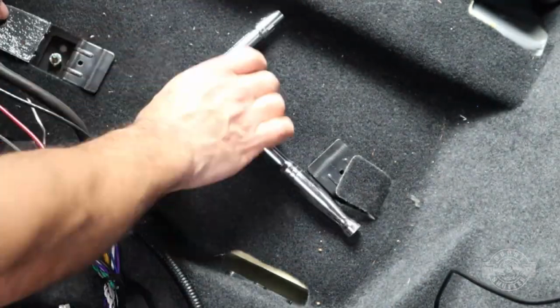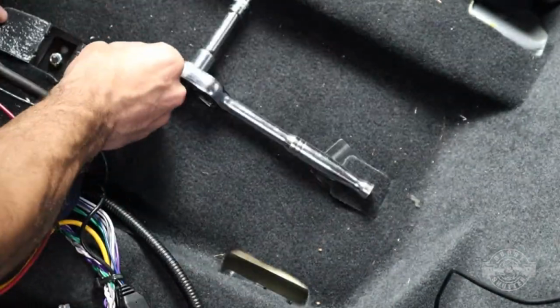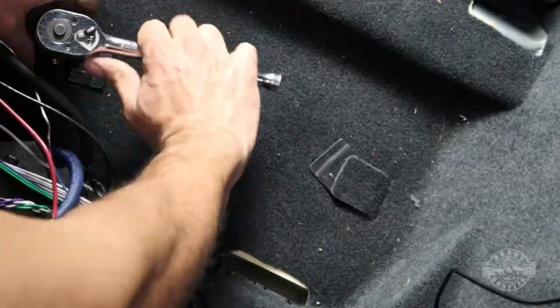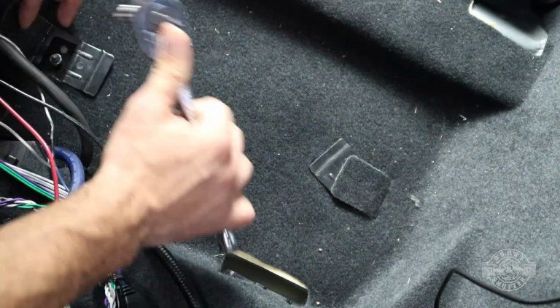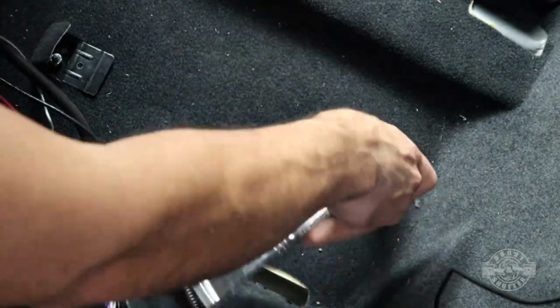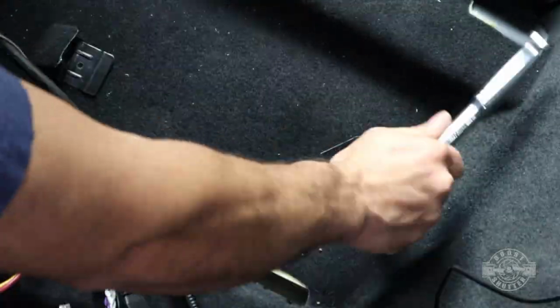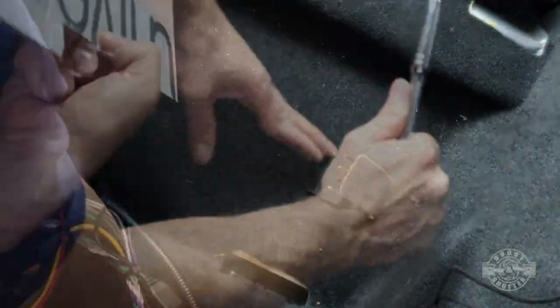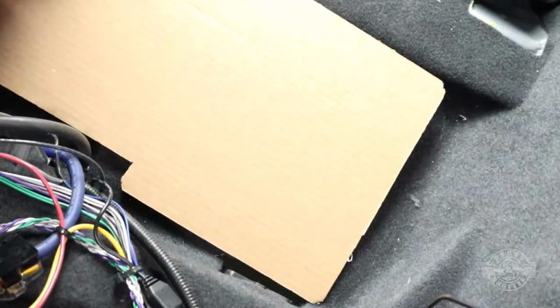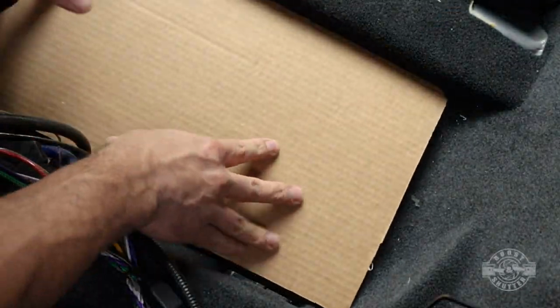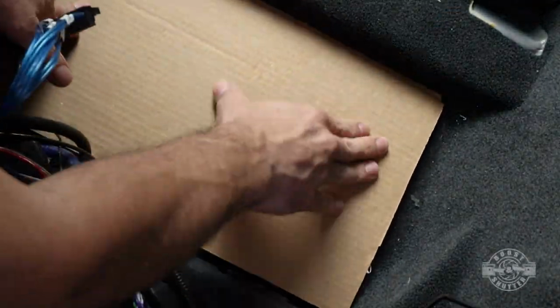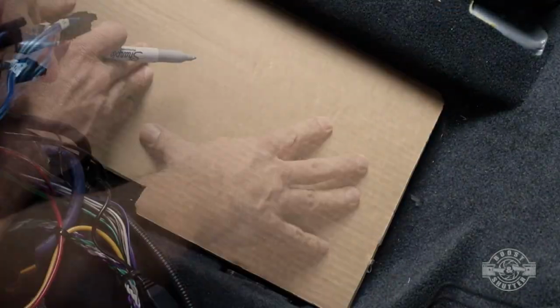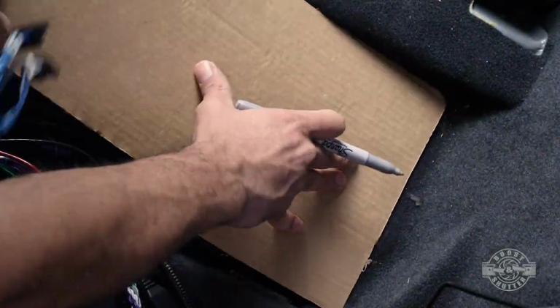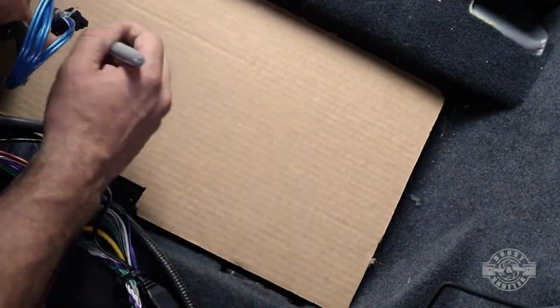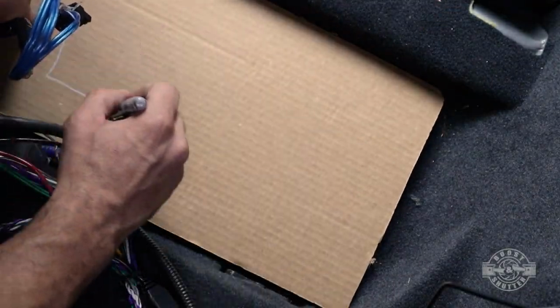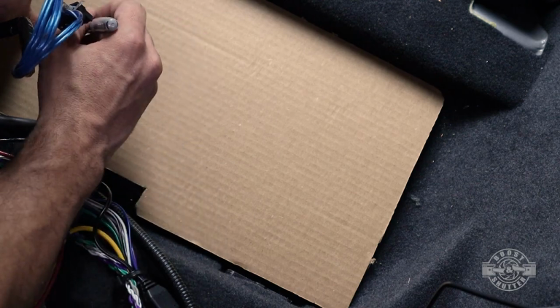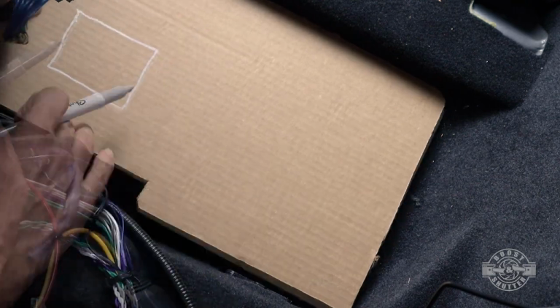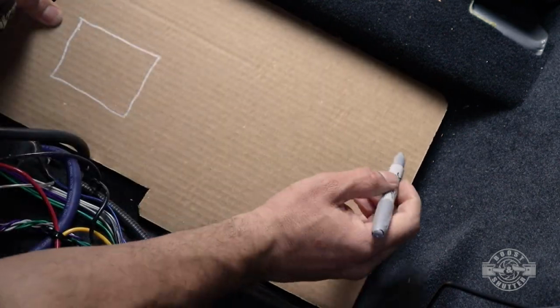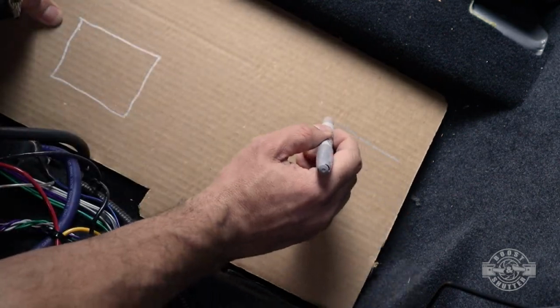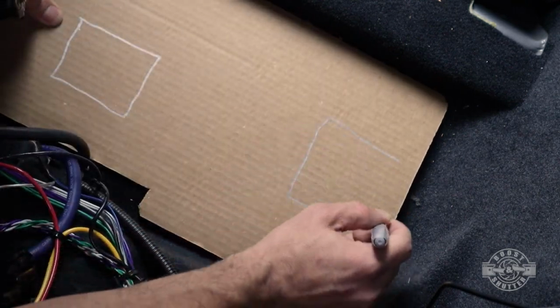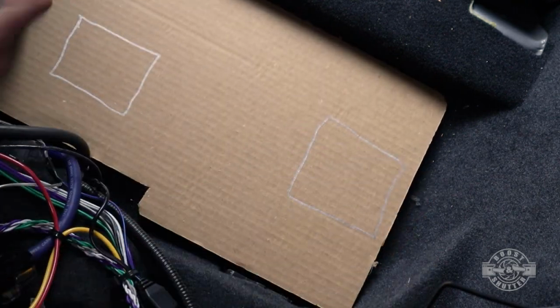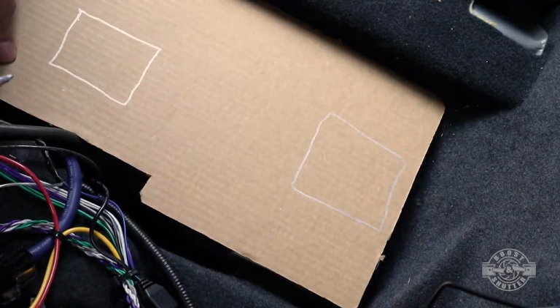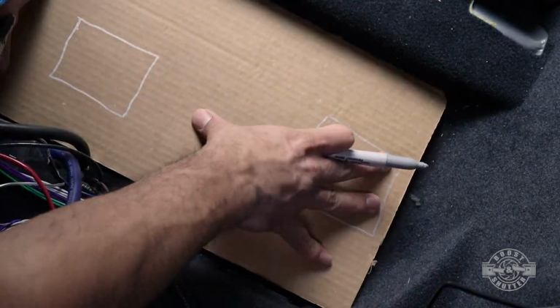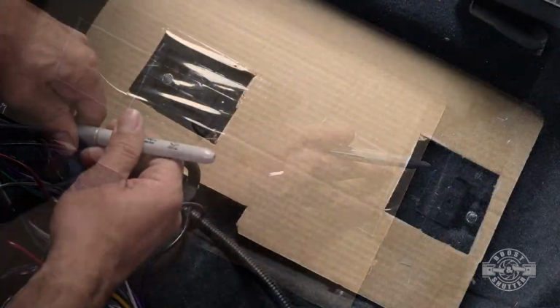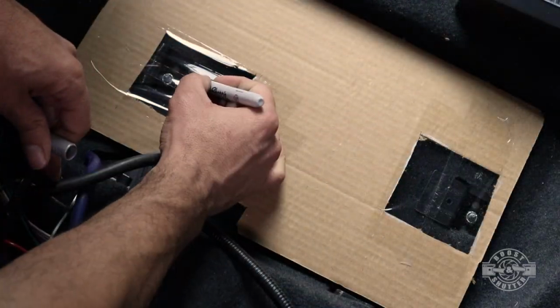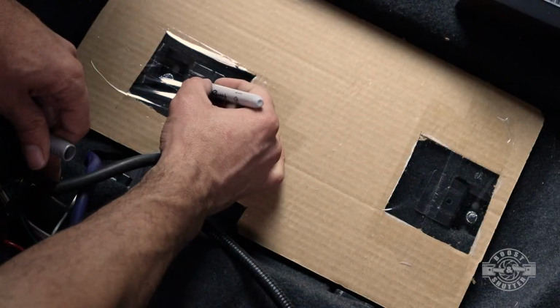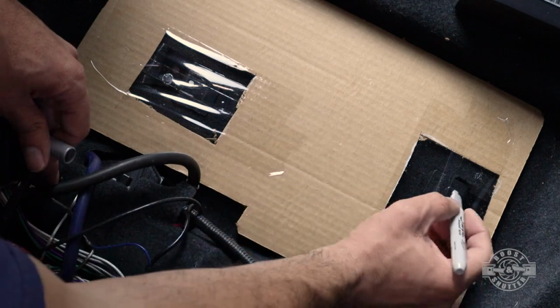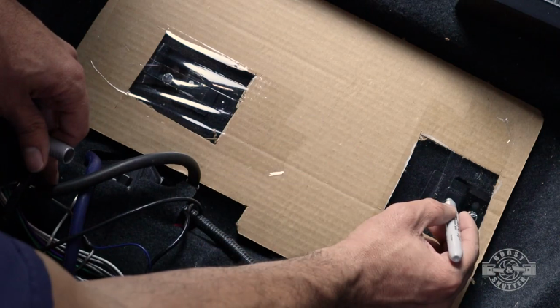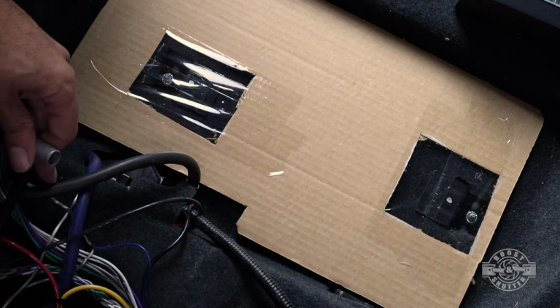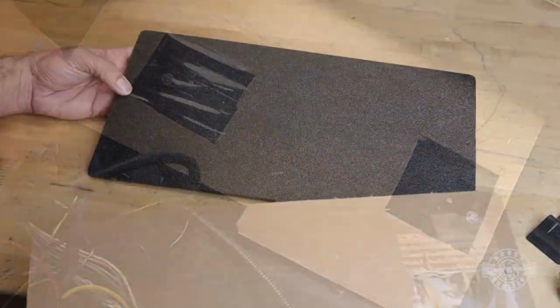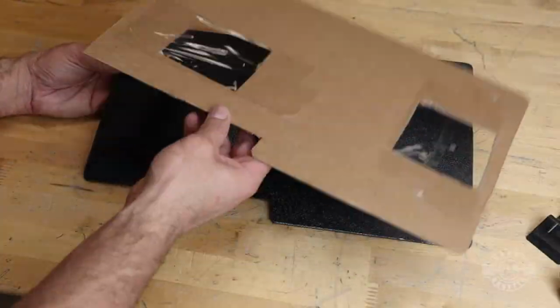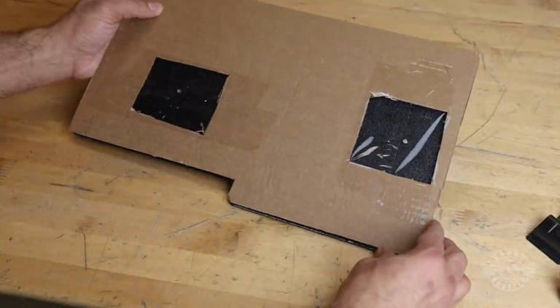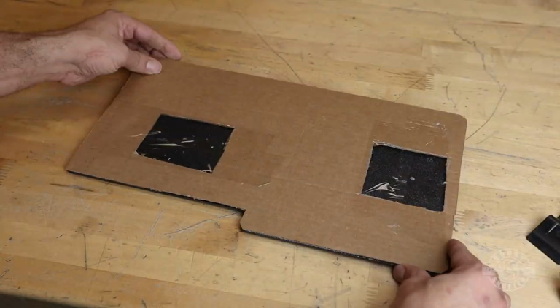All I'm doing at this point is transferring the exact location of the mounting holes to the template. There might be an easier way to do this, but this is what came to me on the spot, so that's what I went with. With some clear tape, I now have a window that I can write on and then an accurate way to transfer the holes to the plastic.